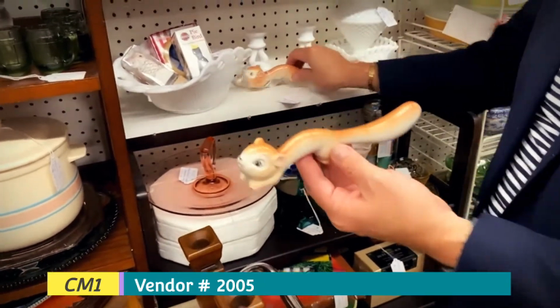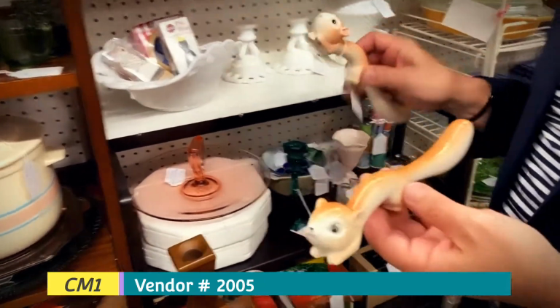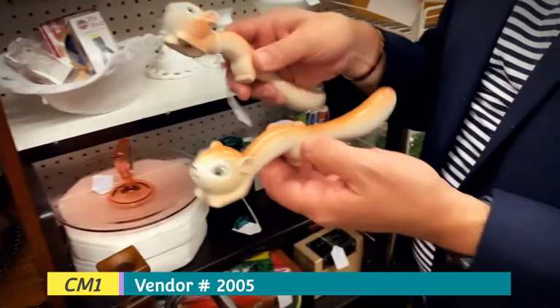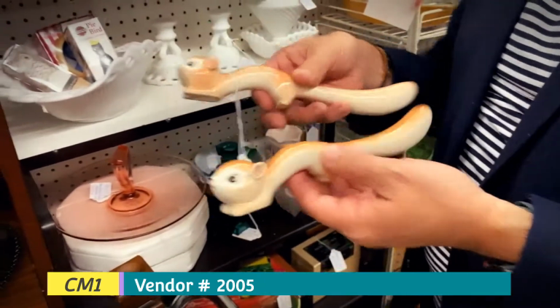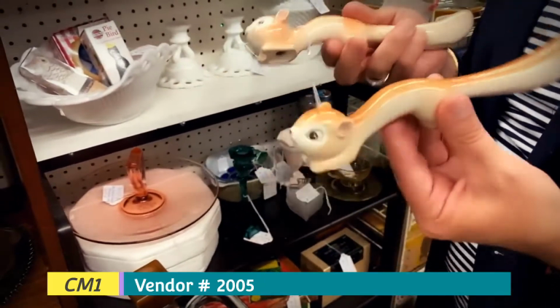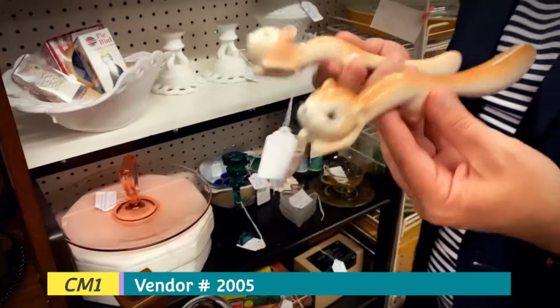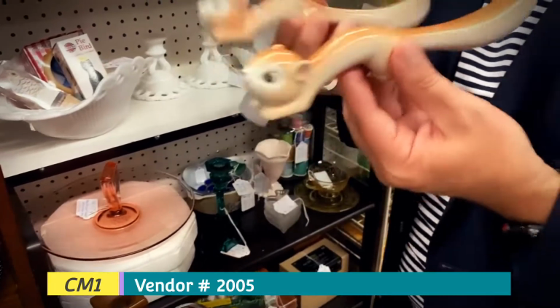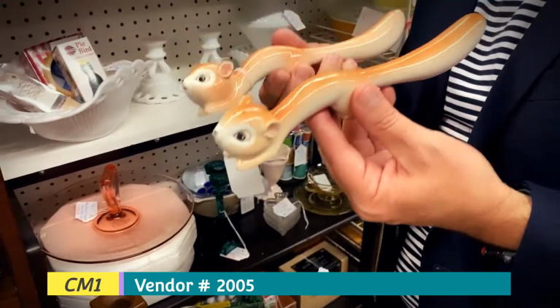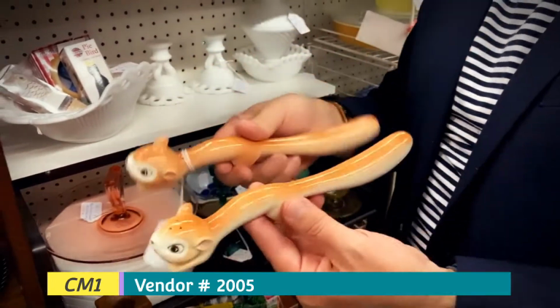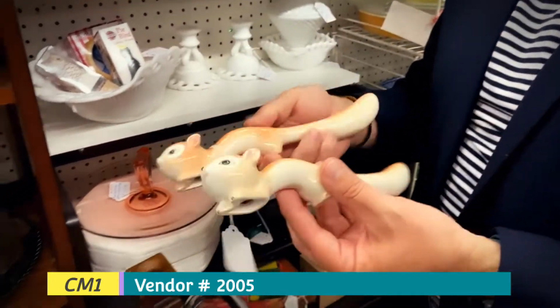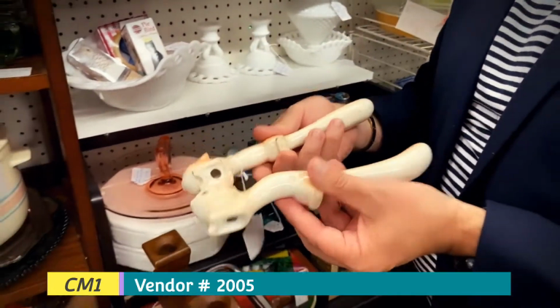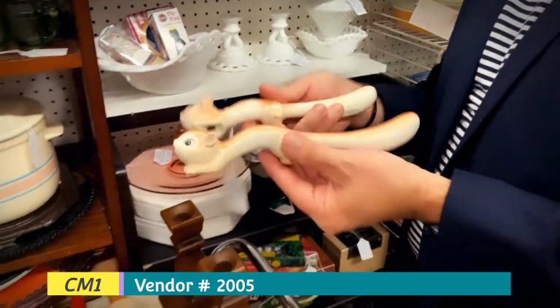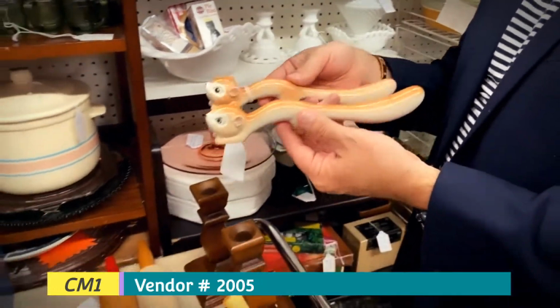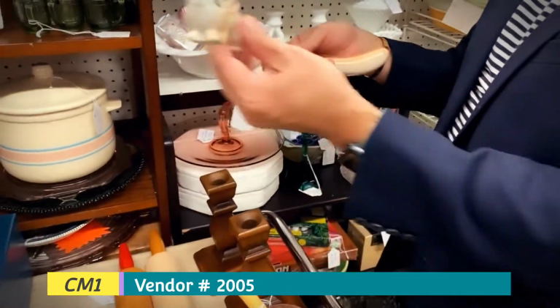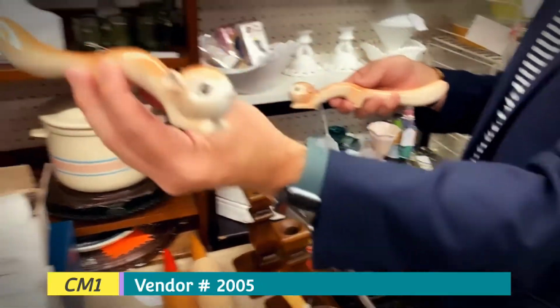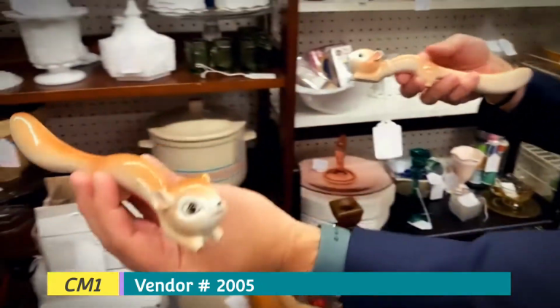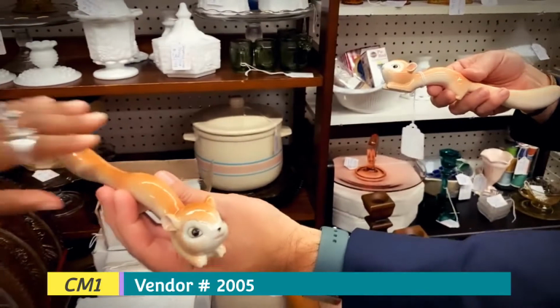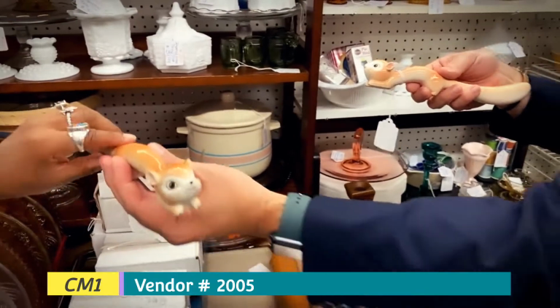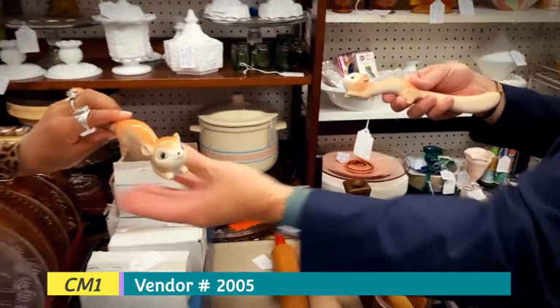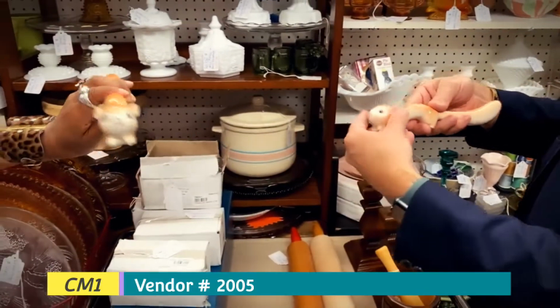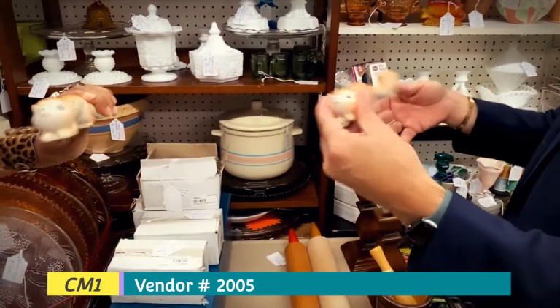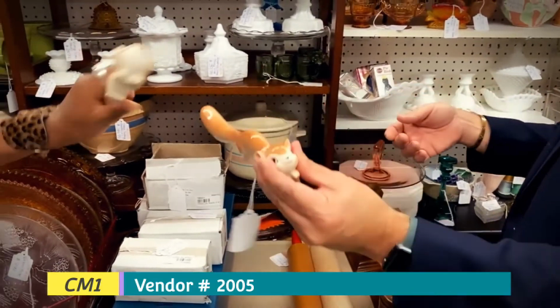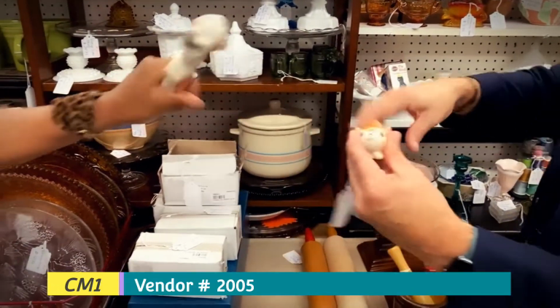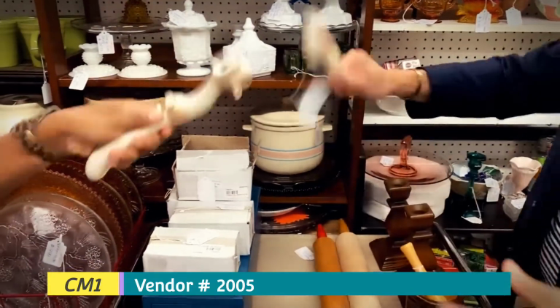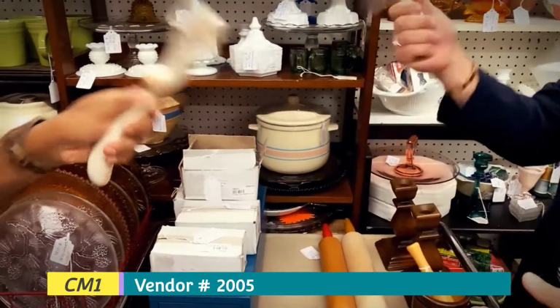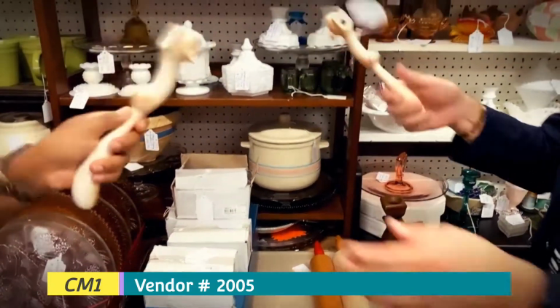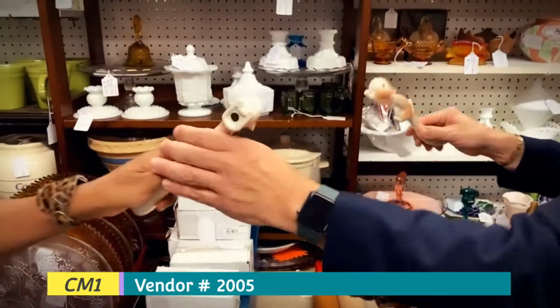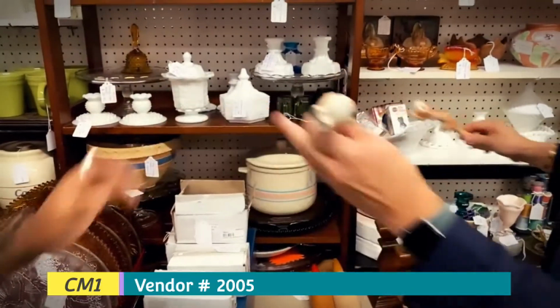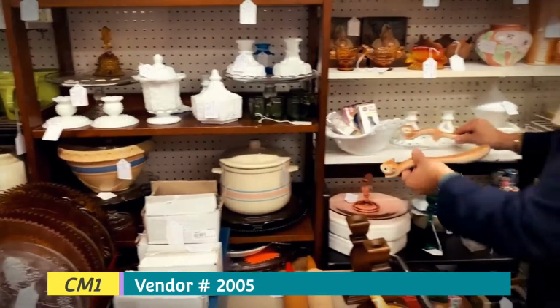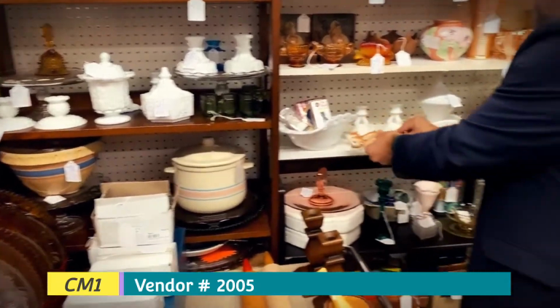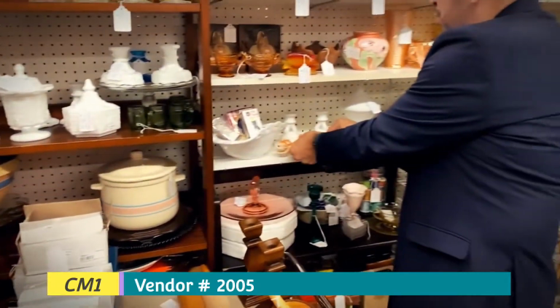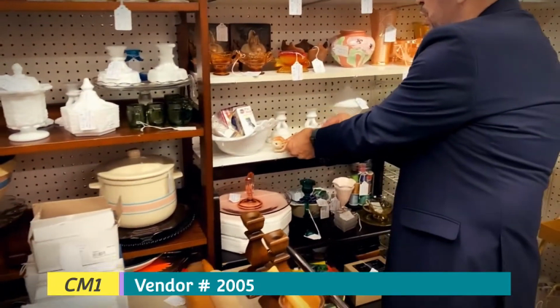Aren't these great little items, Alethea? You have the pepper and the salt — and the tails make them into candy dispensers. You can cleanse them too. So $15 for these two. He also carries some milk glass here. If you see these prices, this one is $39.99 — half off, so that's $20 for this West Merlin milk glass.